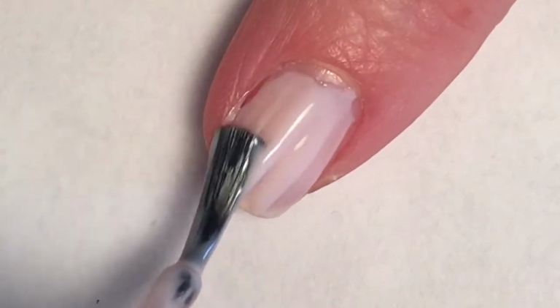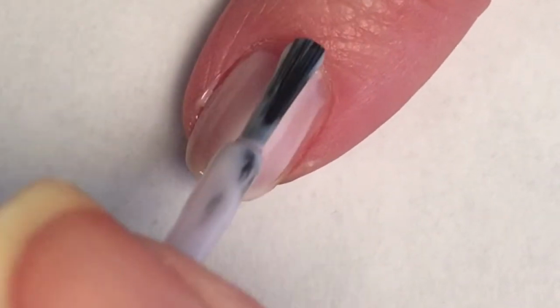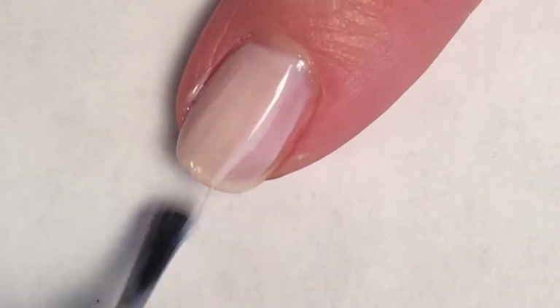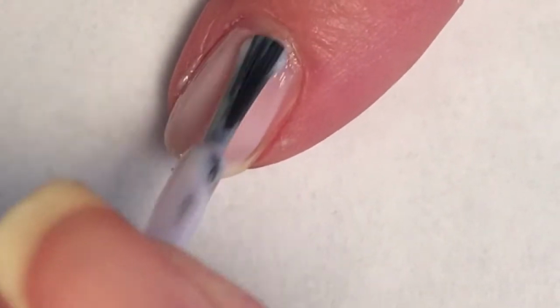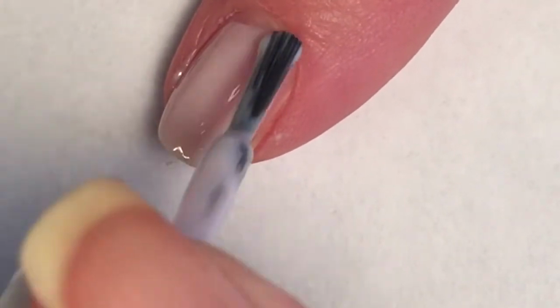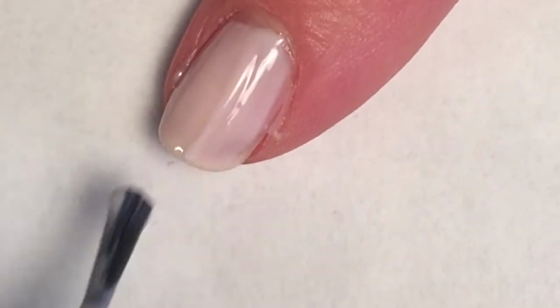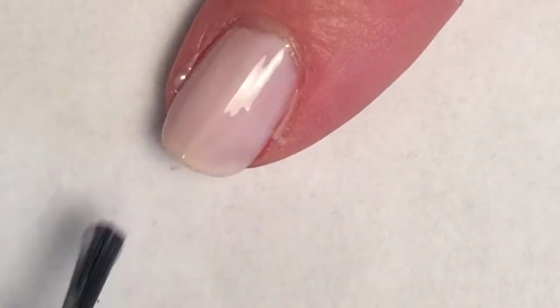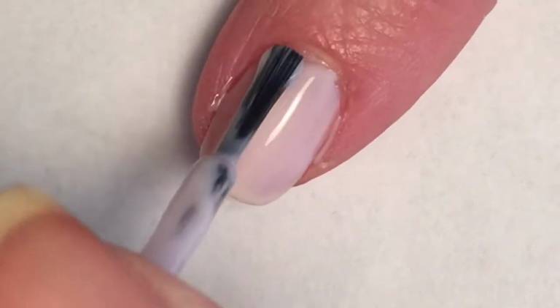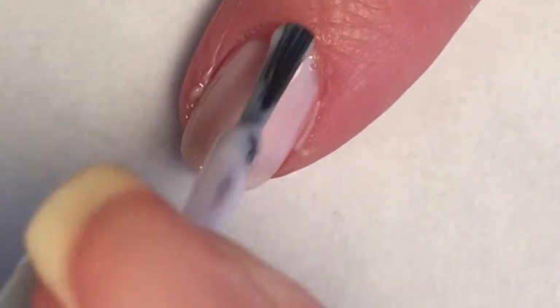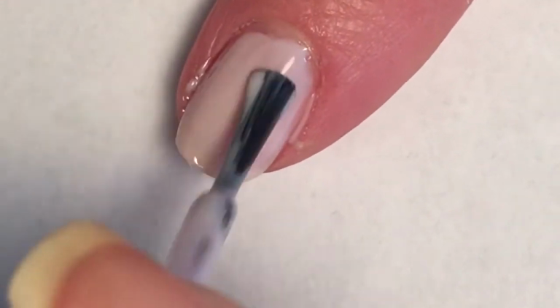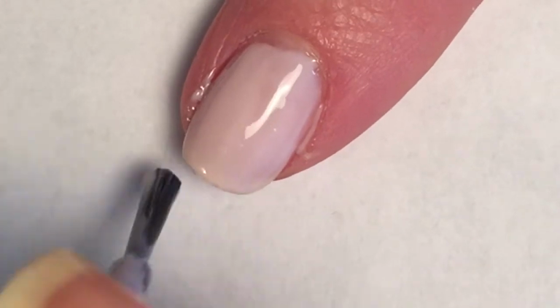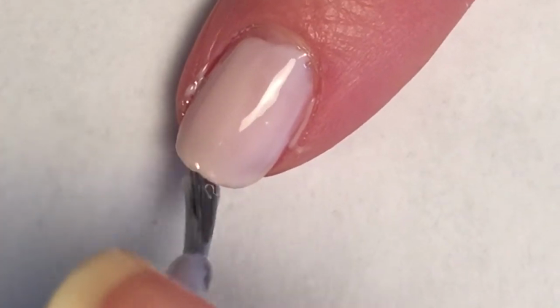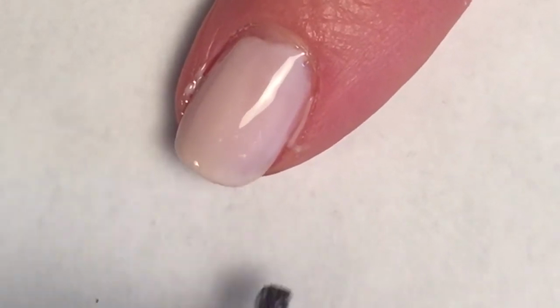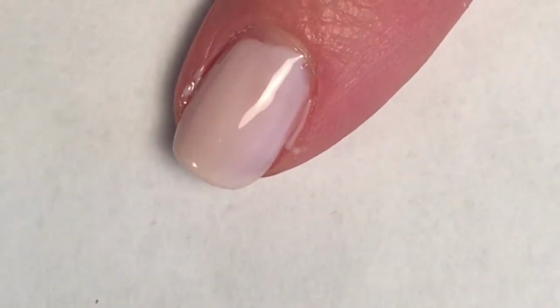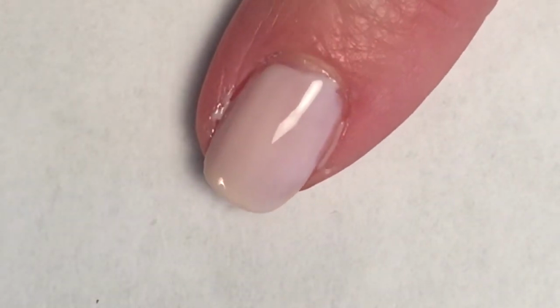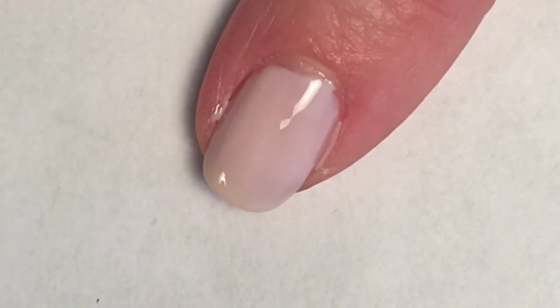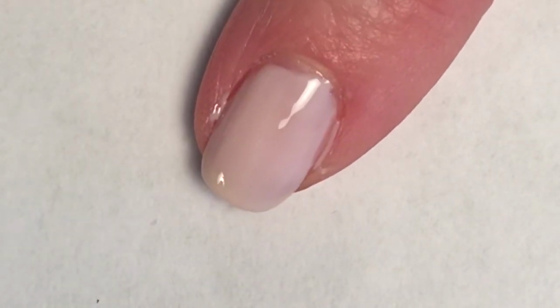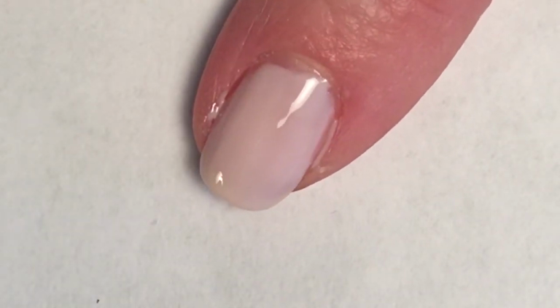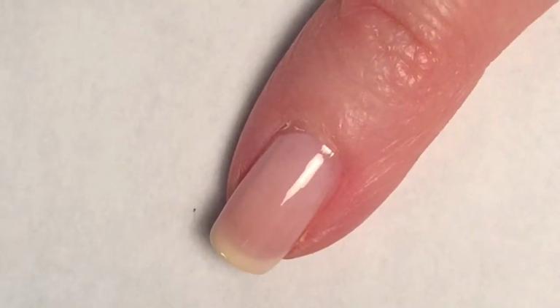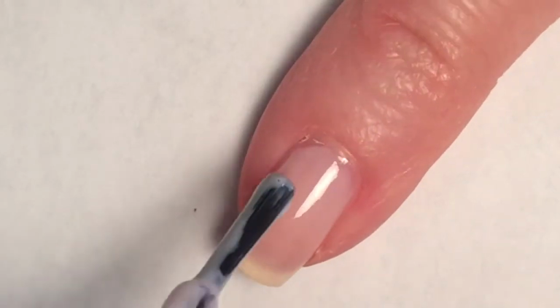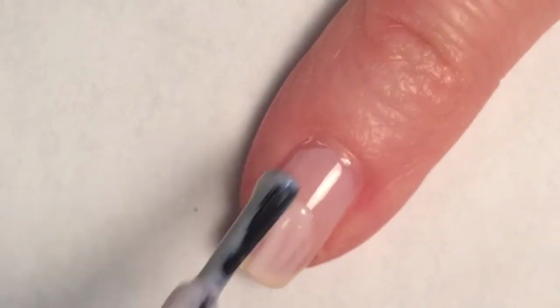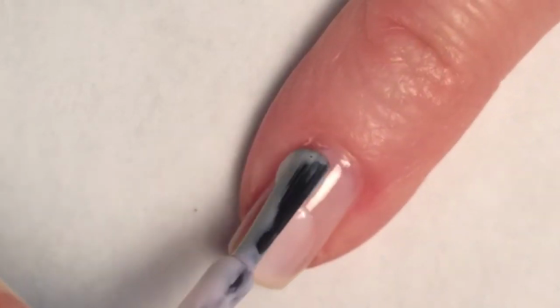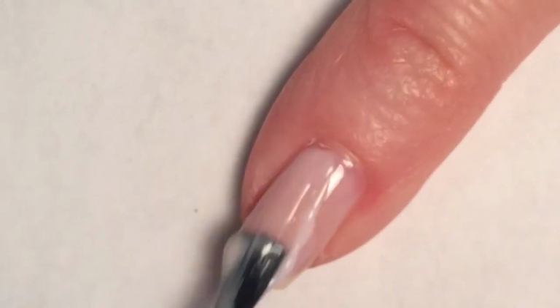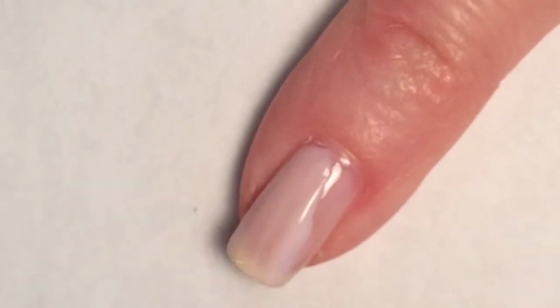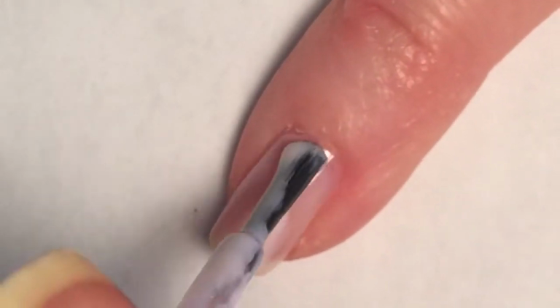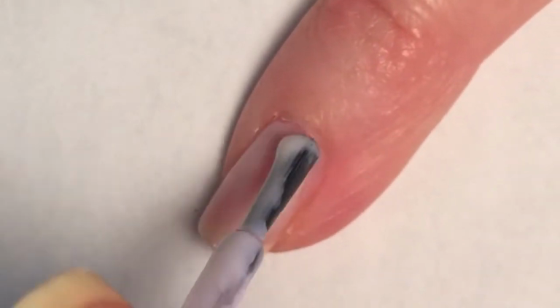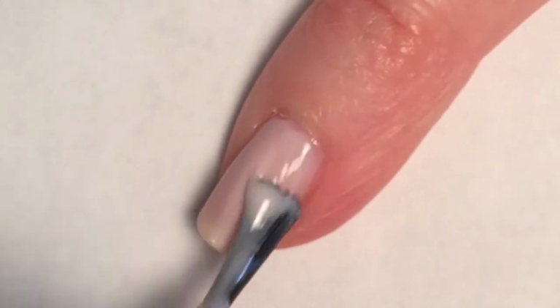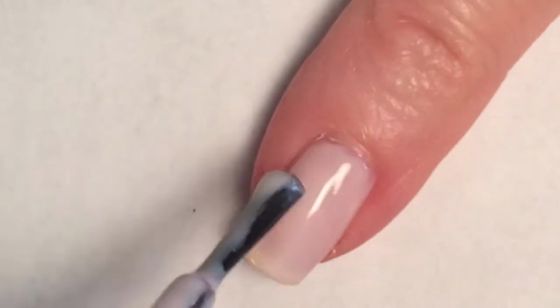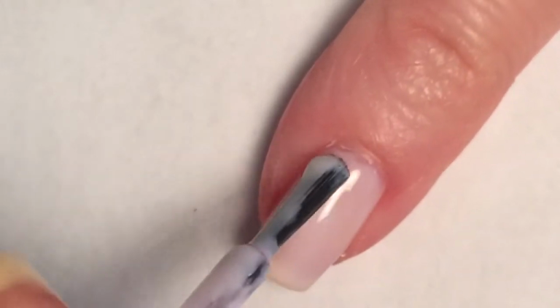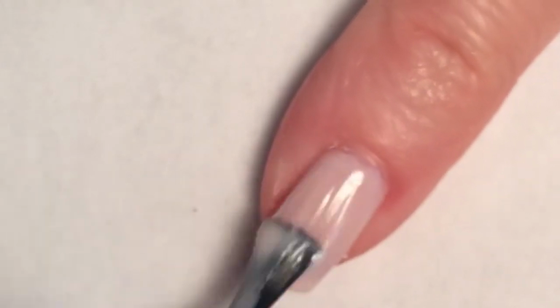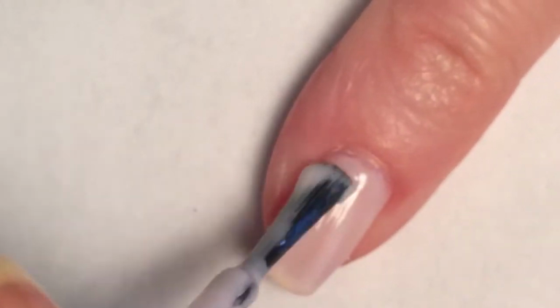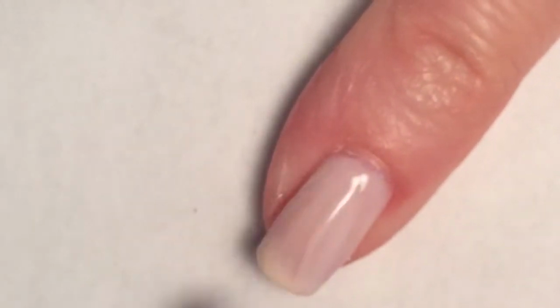Because this is such a sheer polish, I did end up doing three coats on my thumb, index, and pinky finger, just until it got to the opacity that I liked.